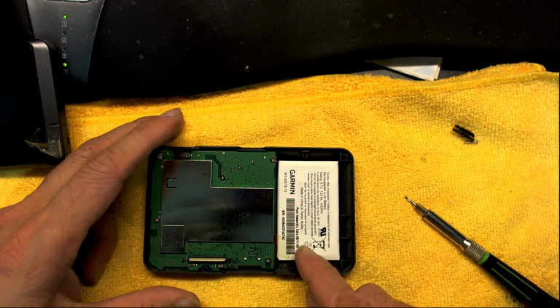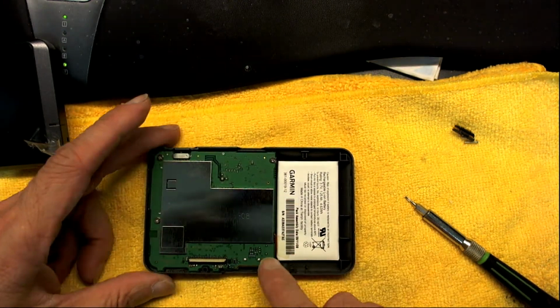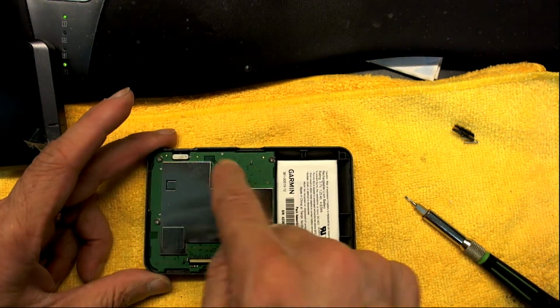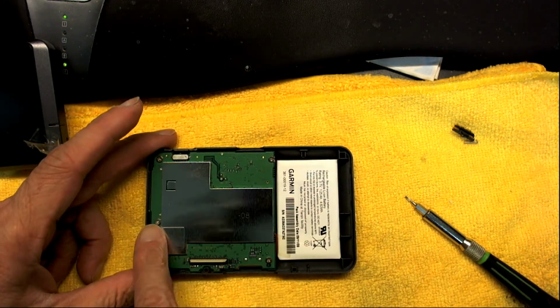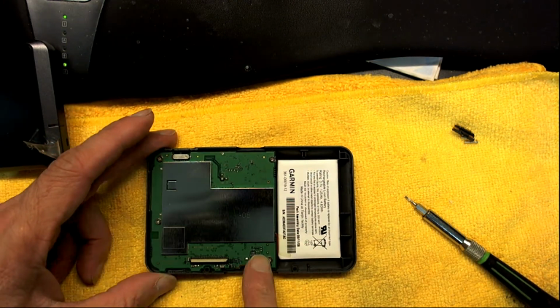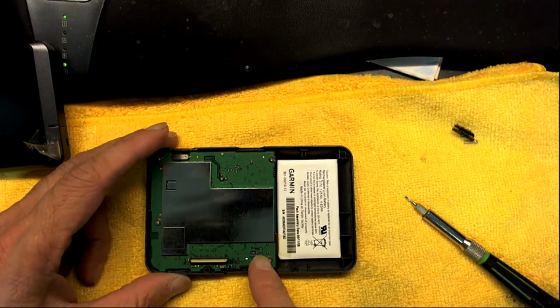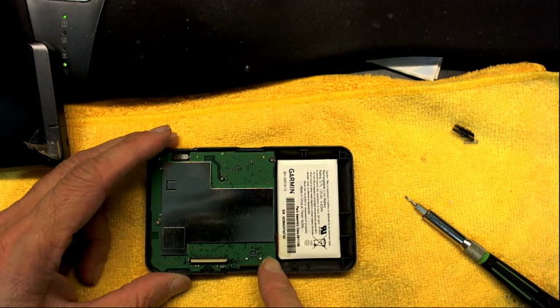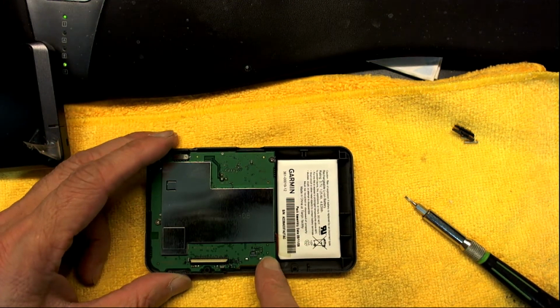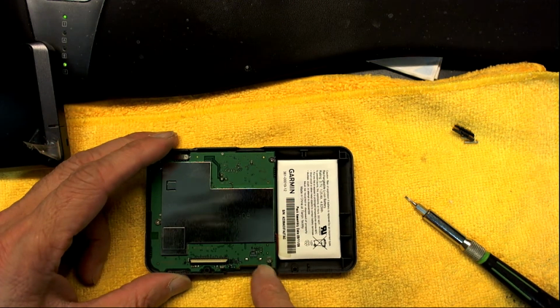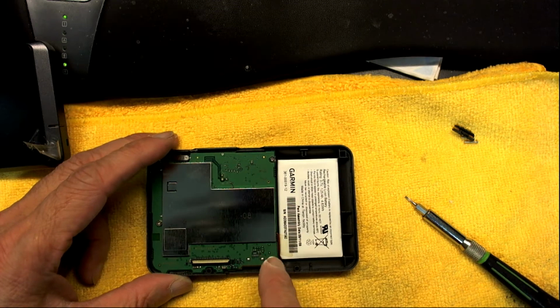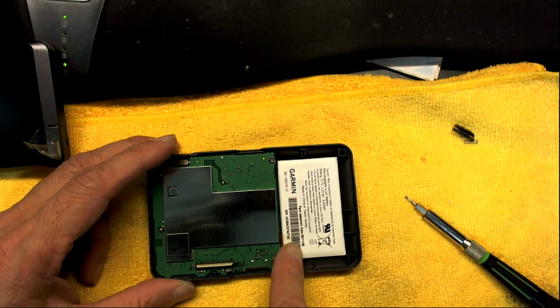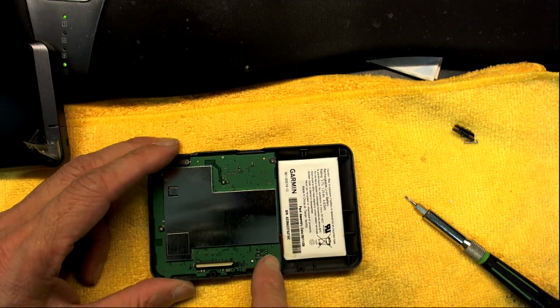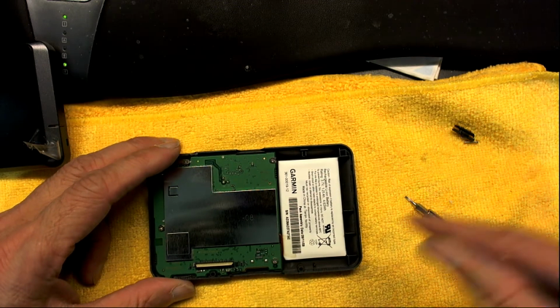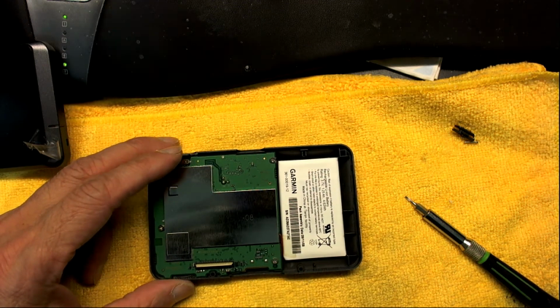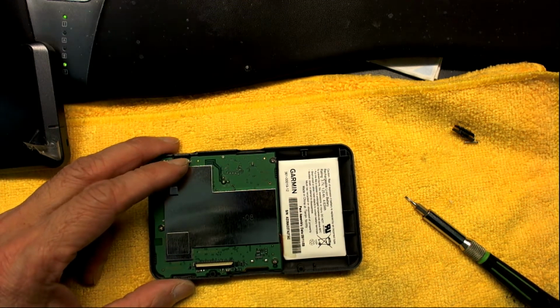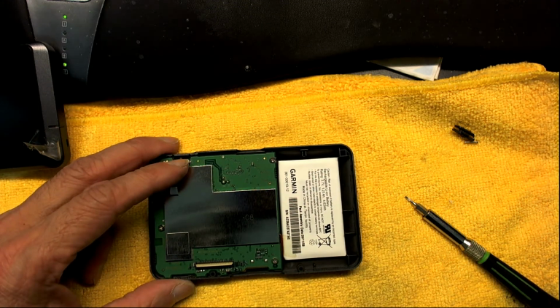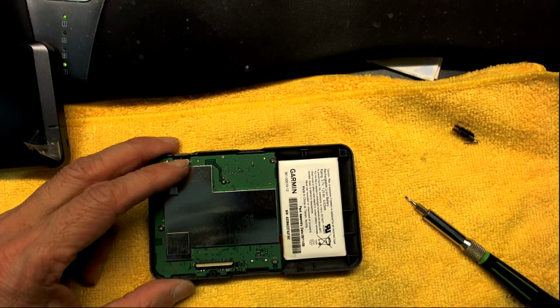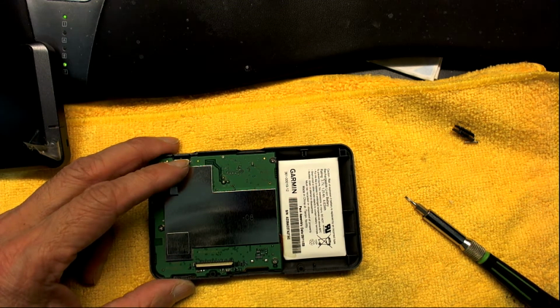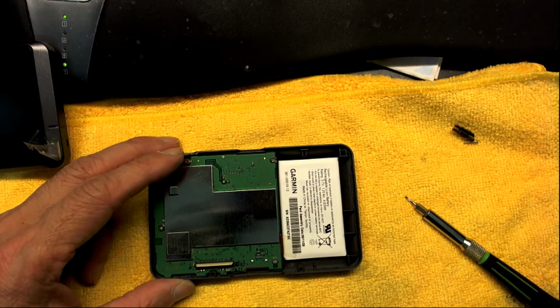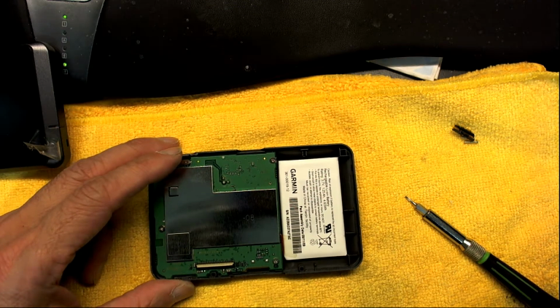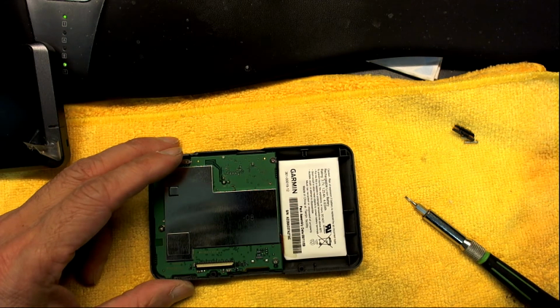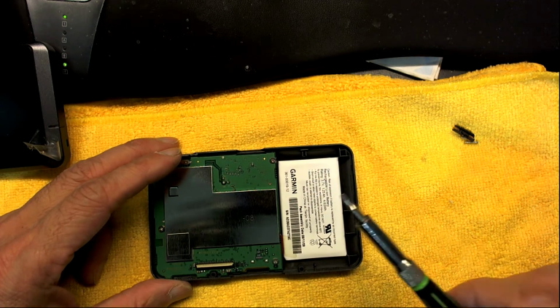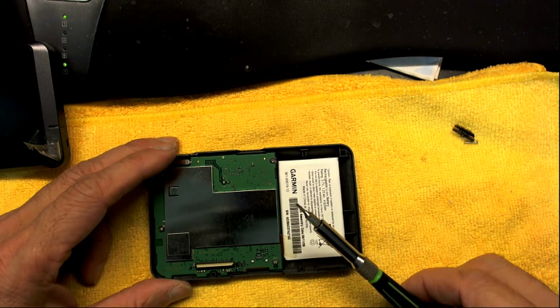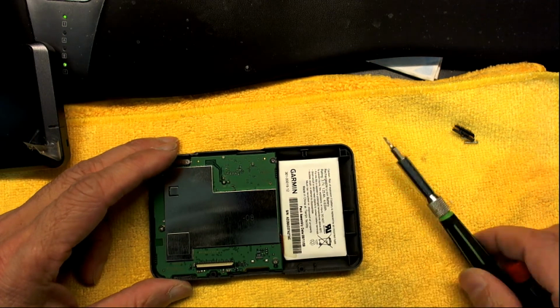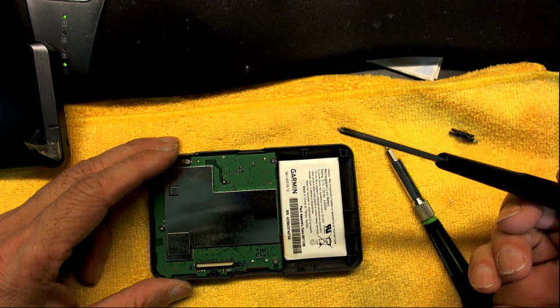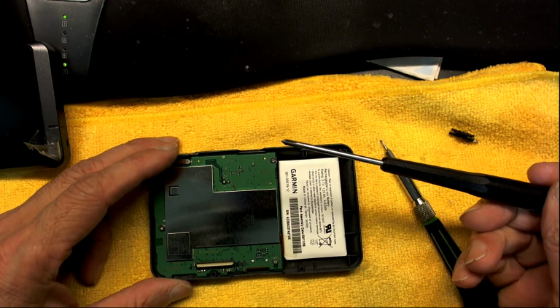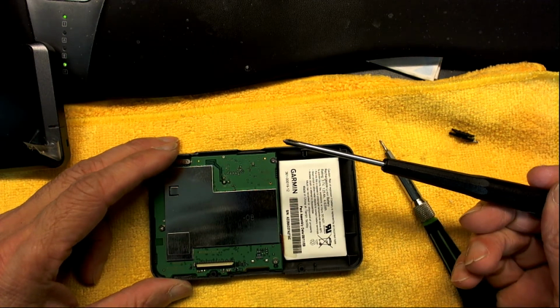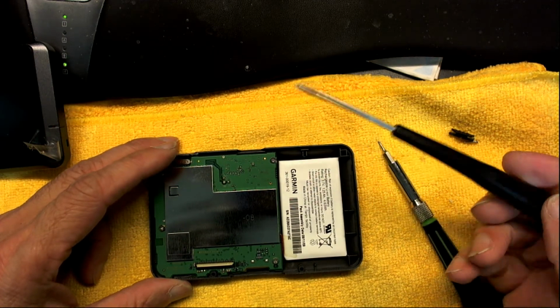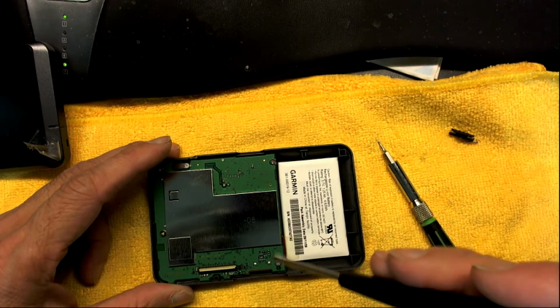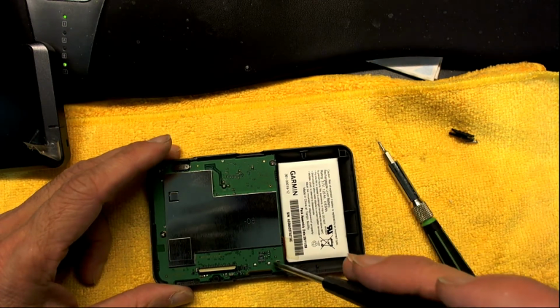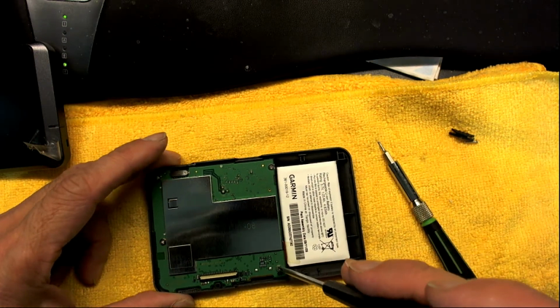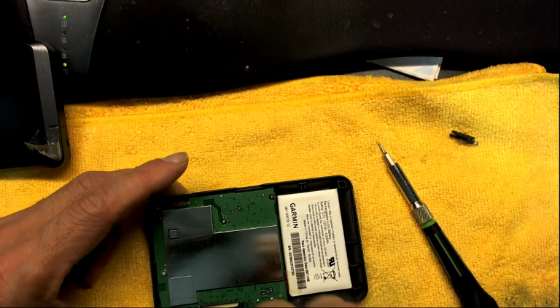Now we have to open these four screws to get access to the plug where the battery connects. You need not only a star screwdriver but also a Phillips screwdriver, because these screws are Phillips.